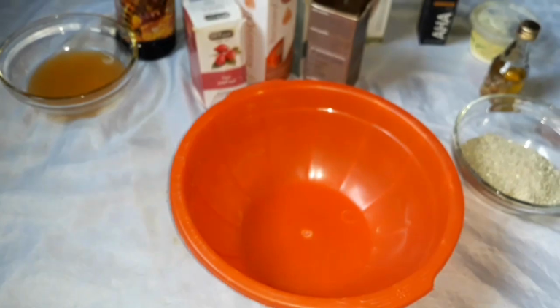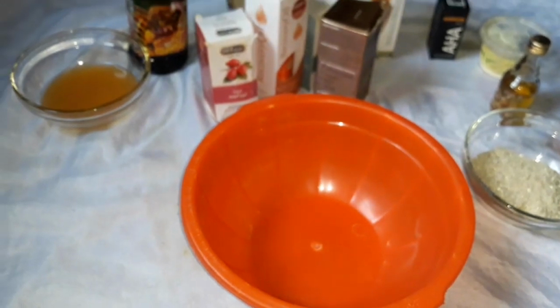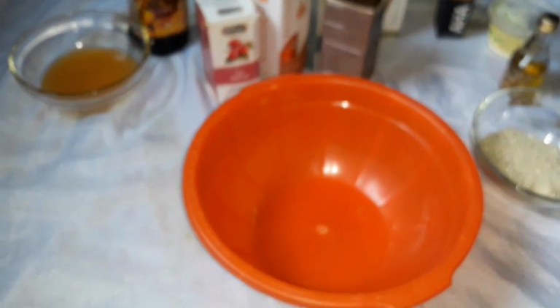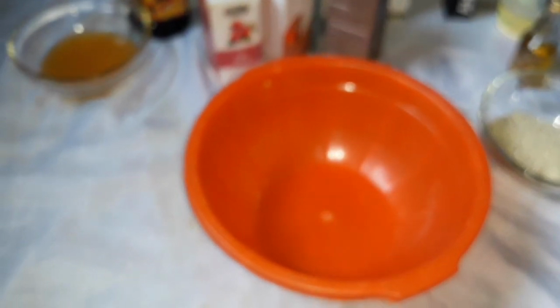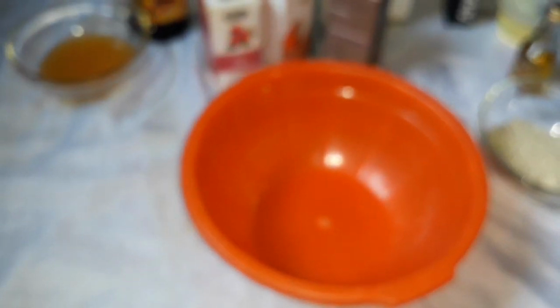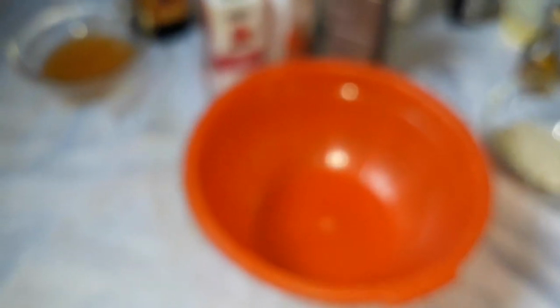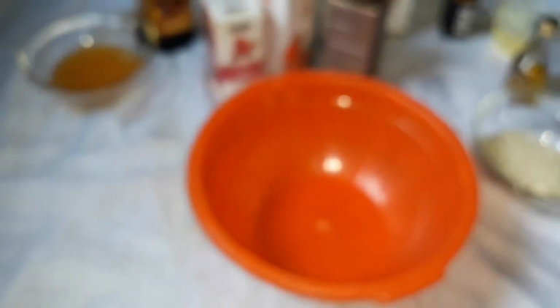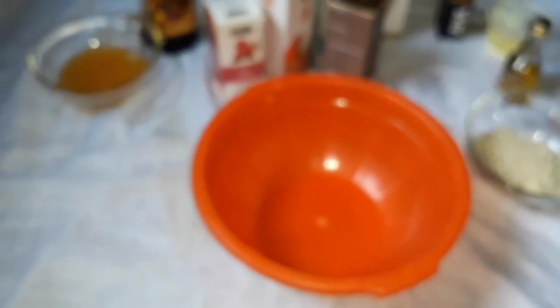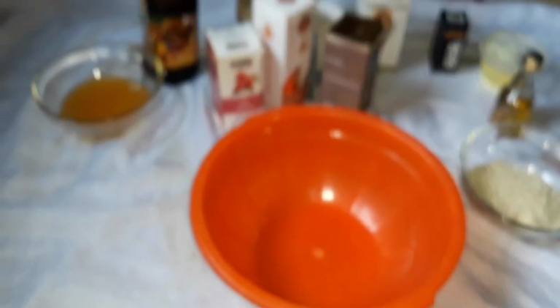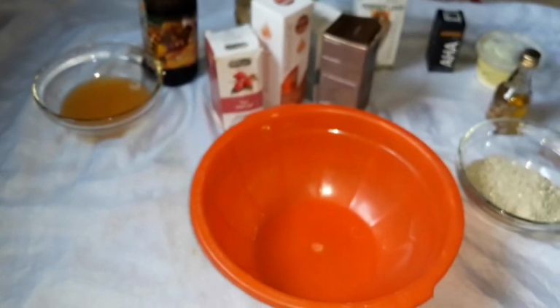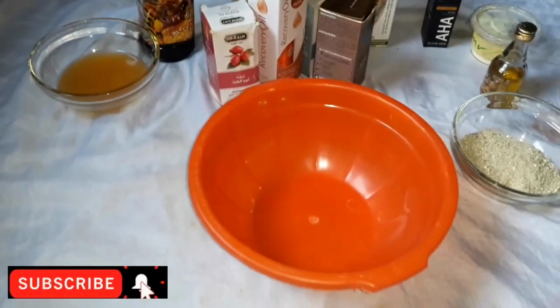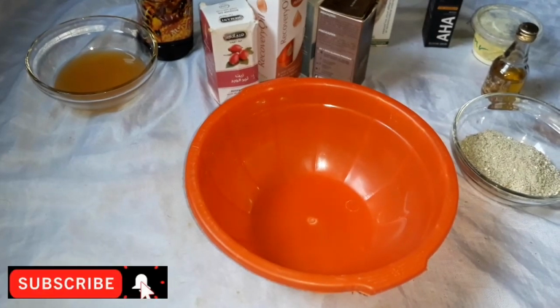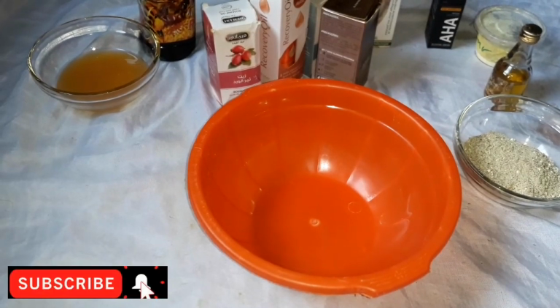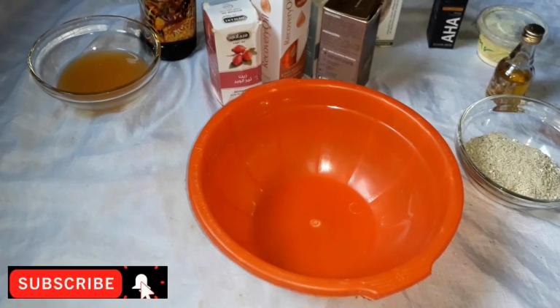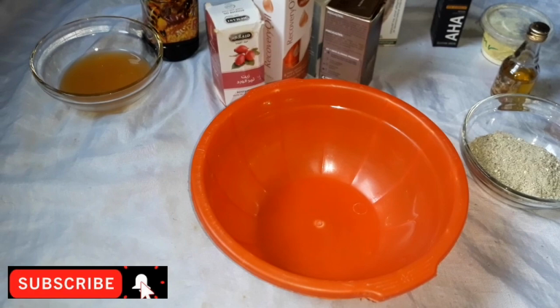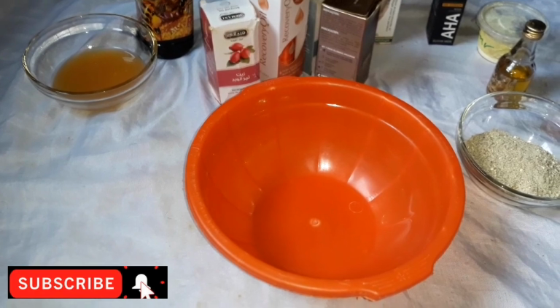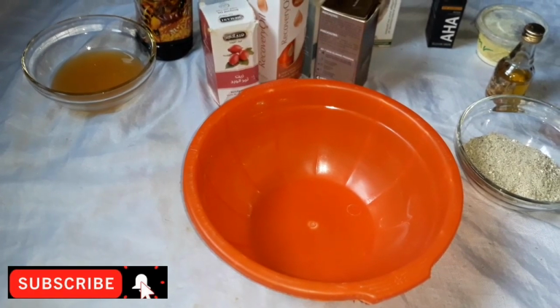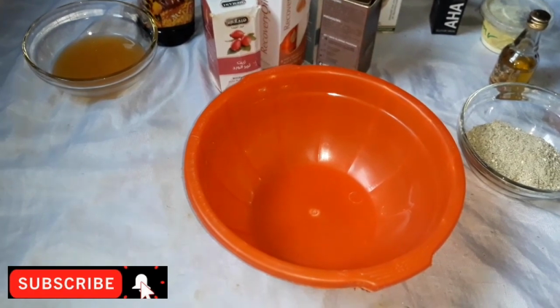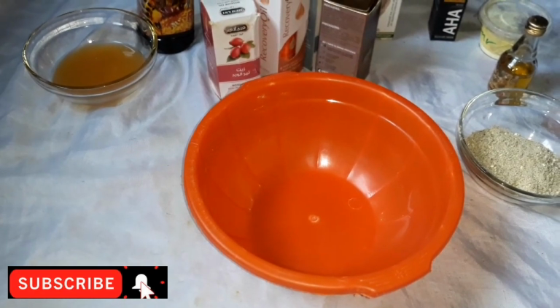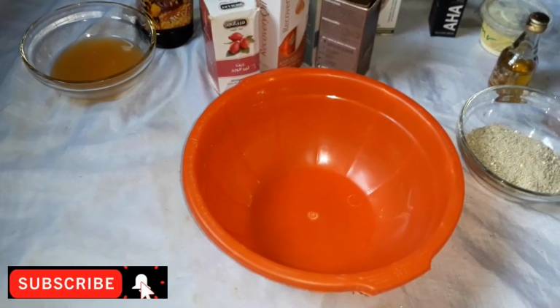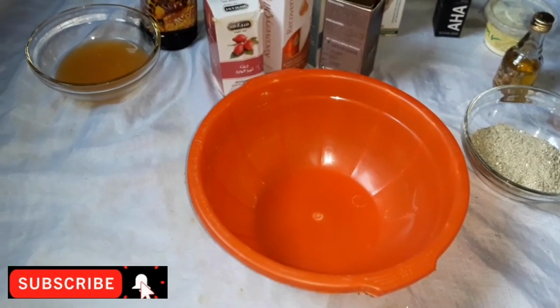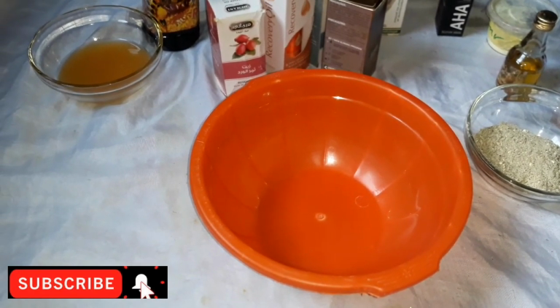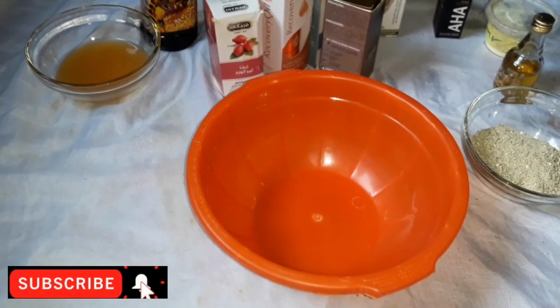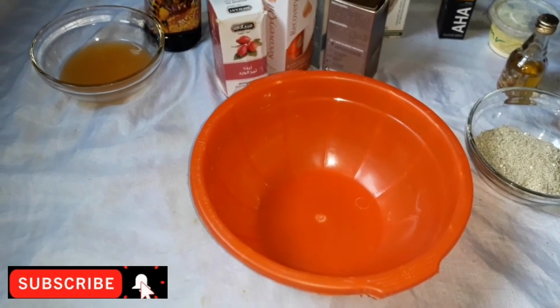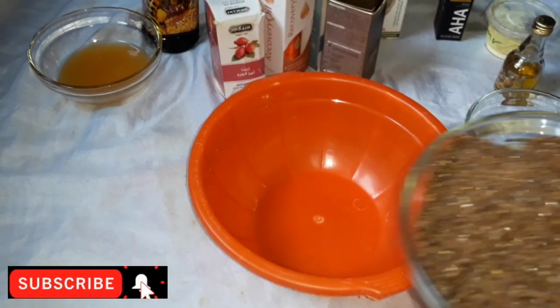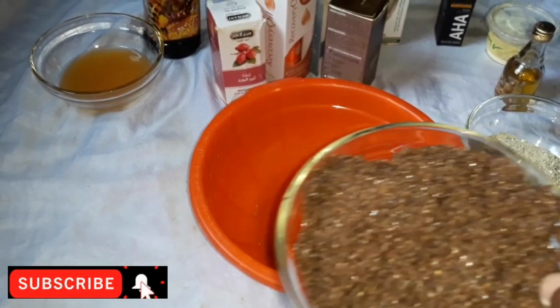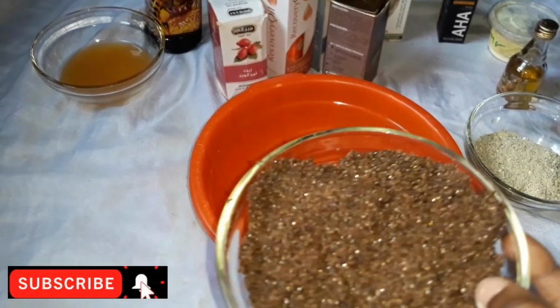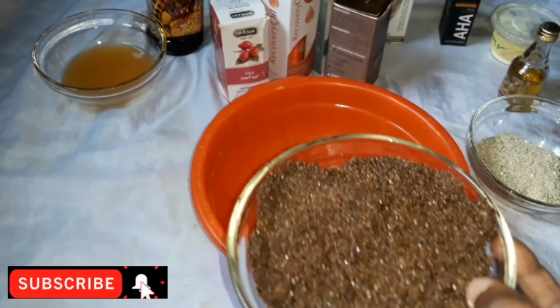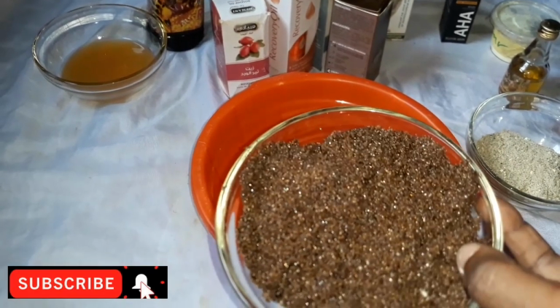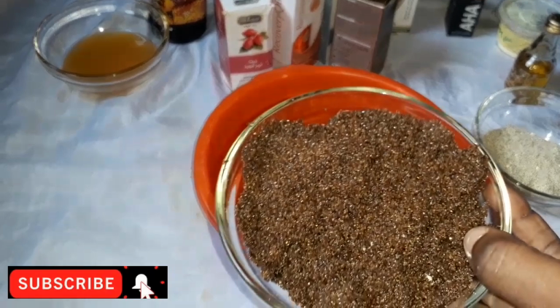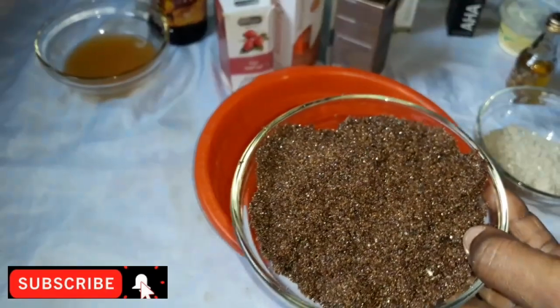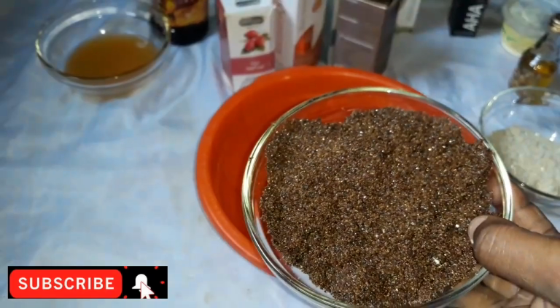This is our clean bowl. We're about to show you how to make that super stretch mark scrub. This is our brown sugar.